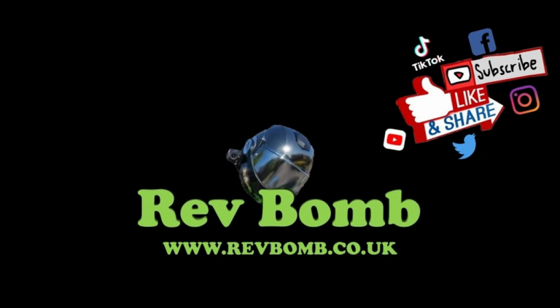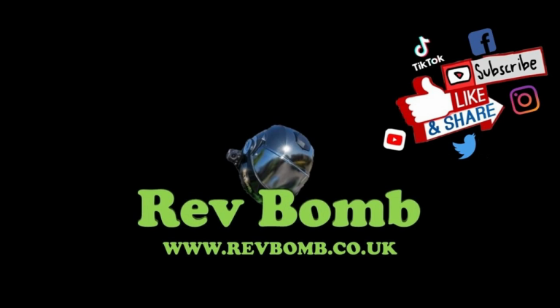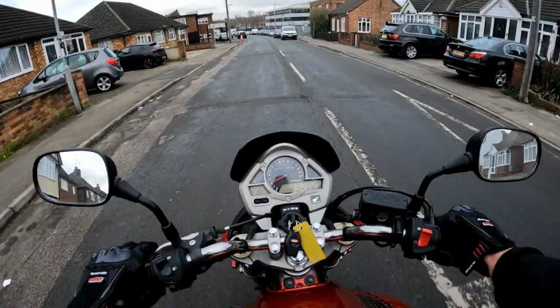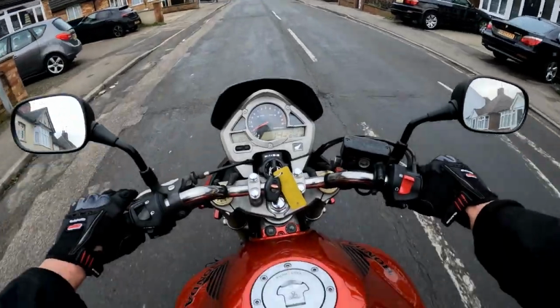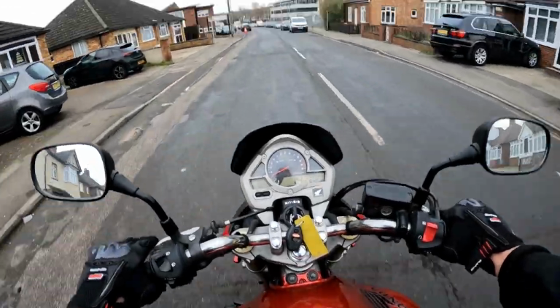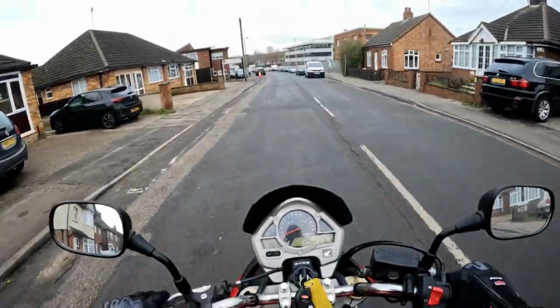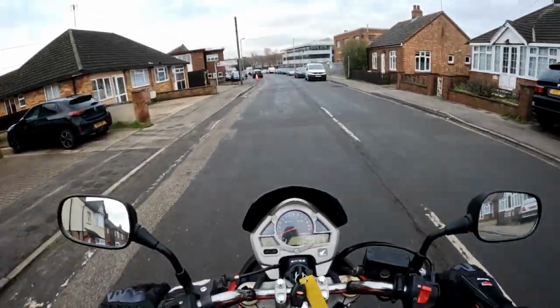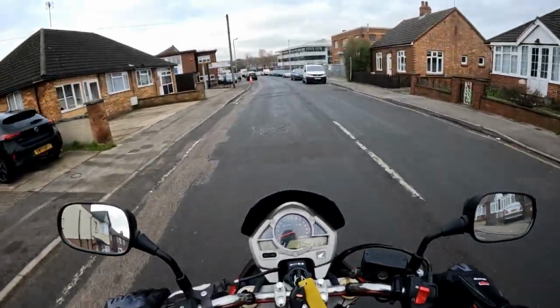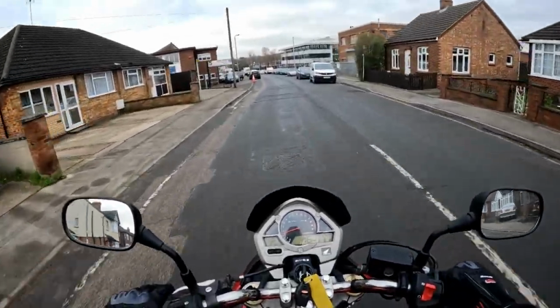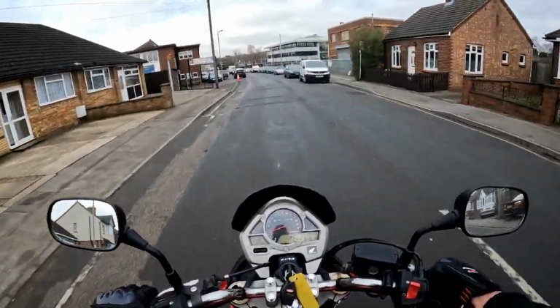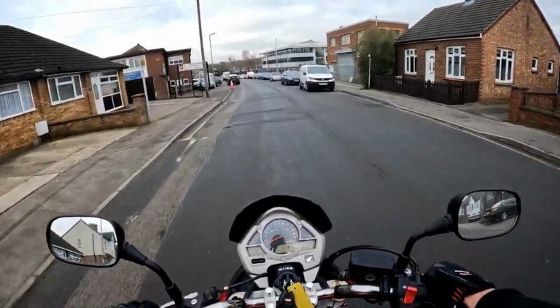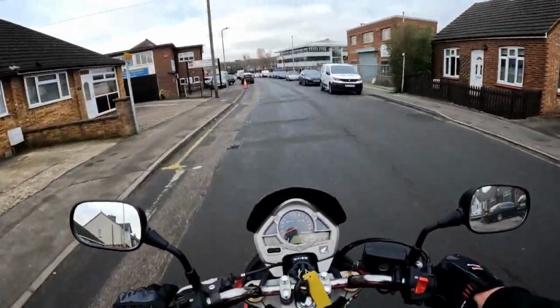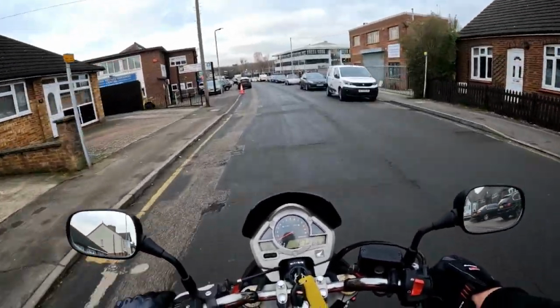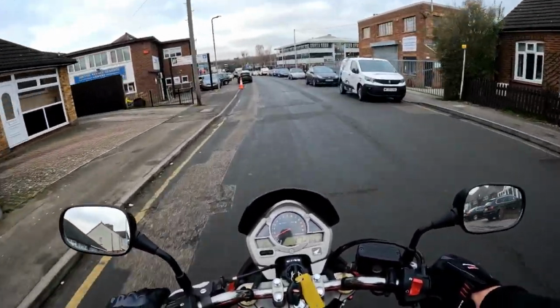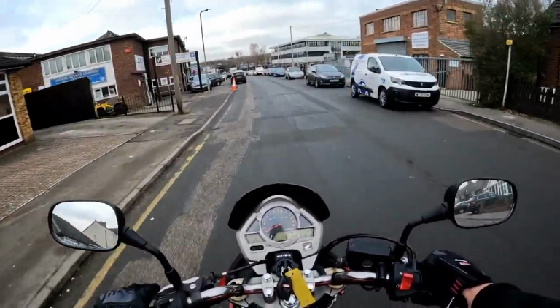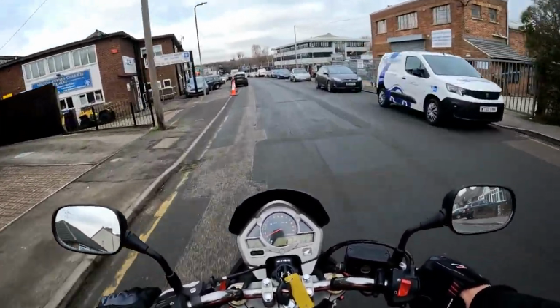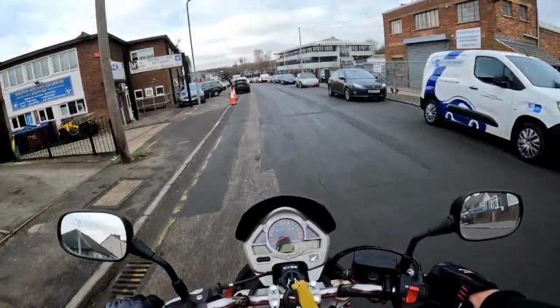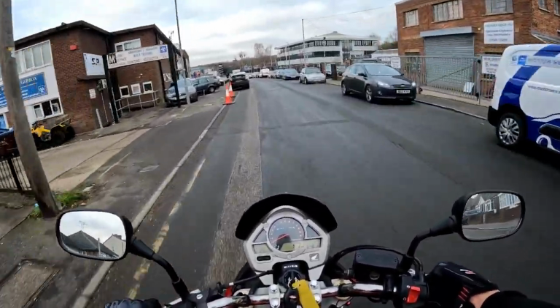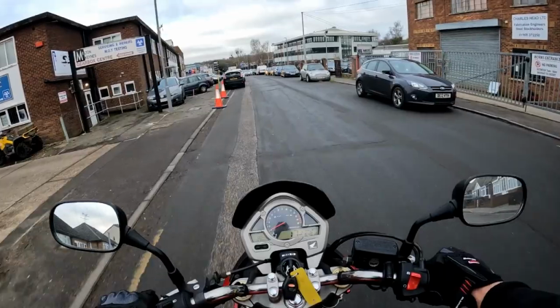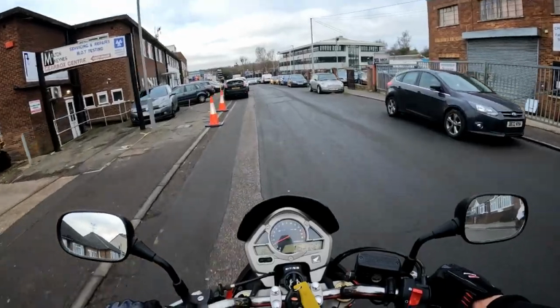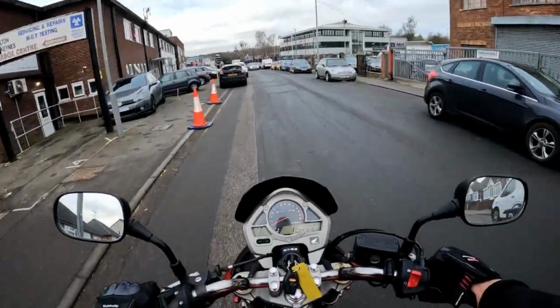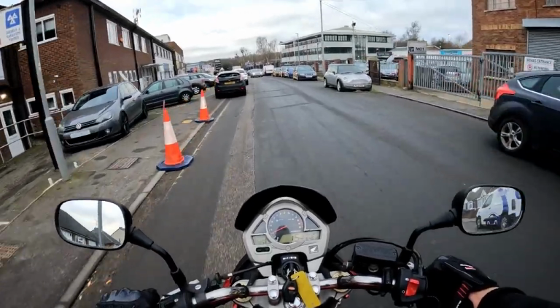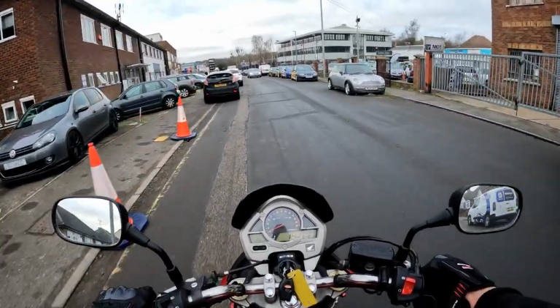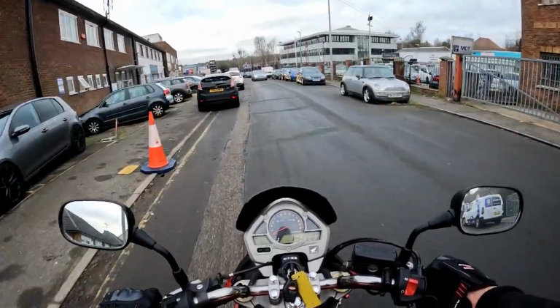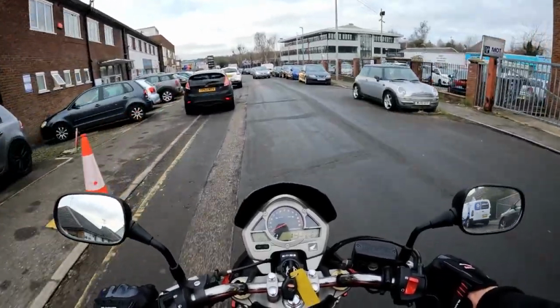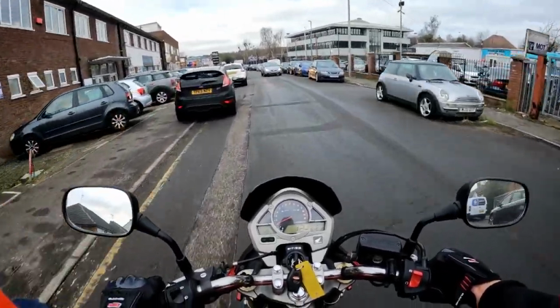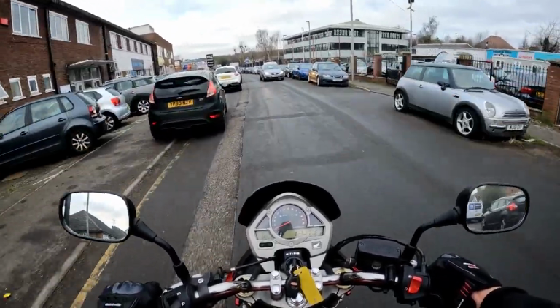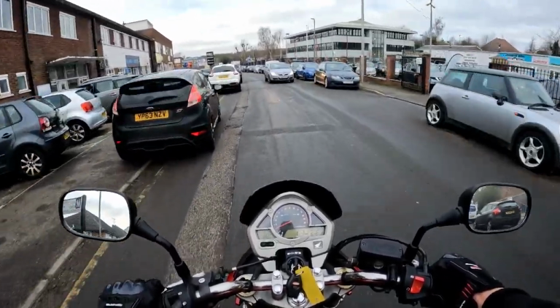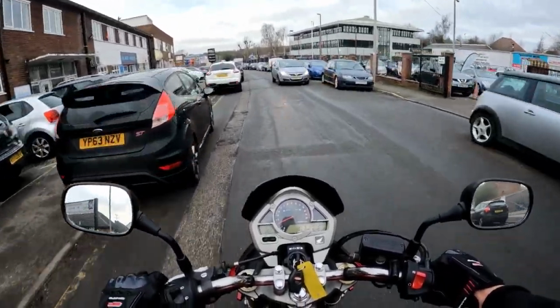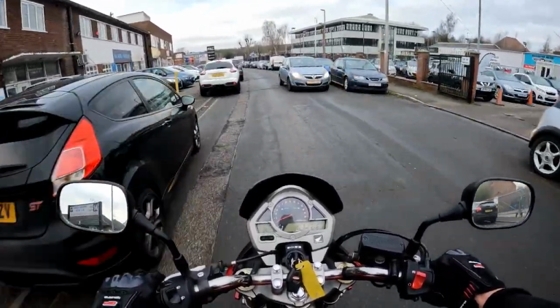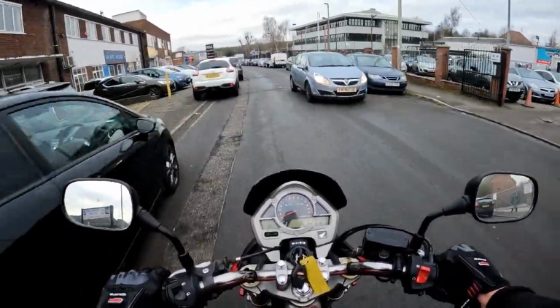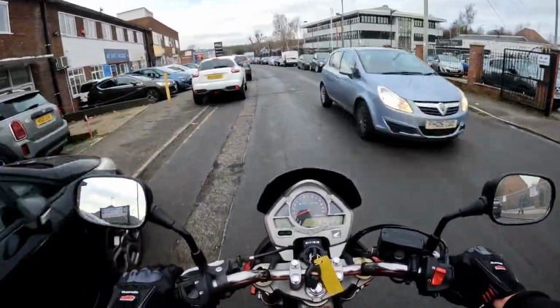Good morning all, back out again. And we are on this today — this is the CB600 Hornet.